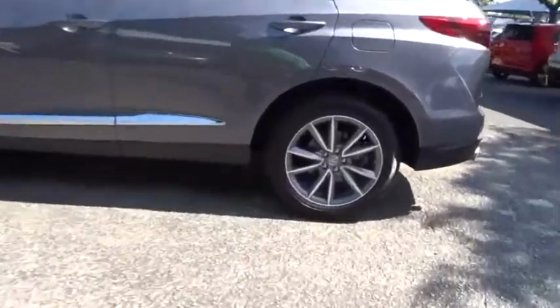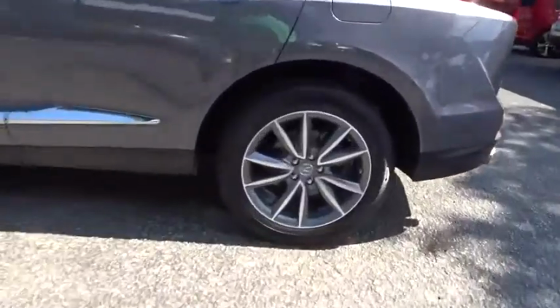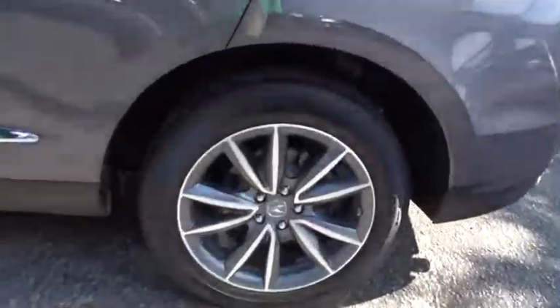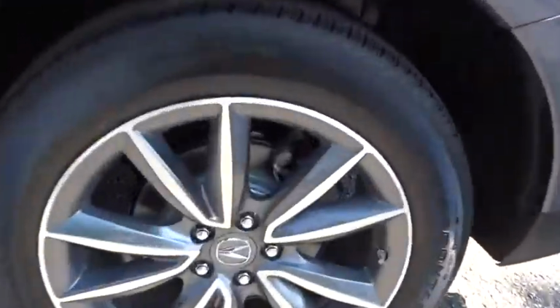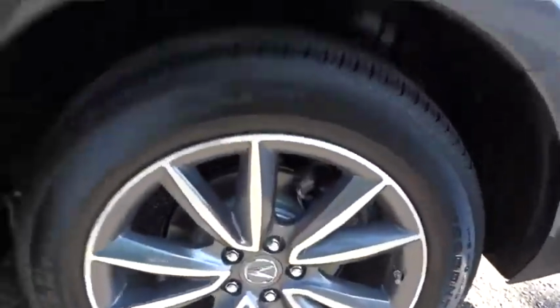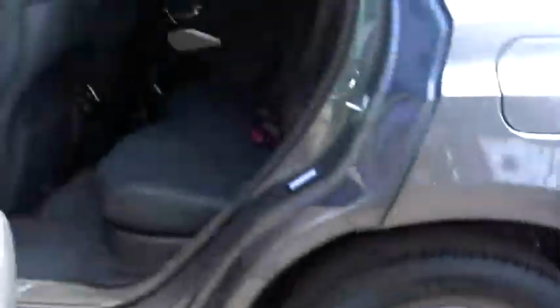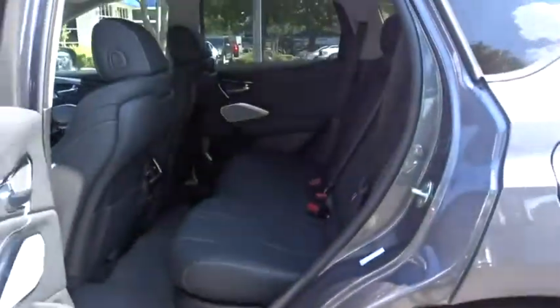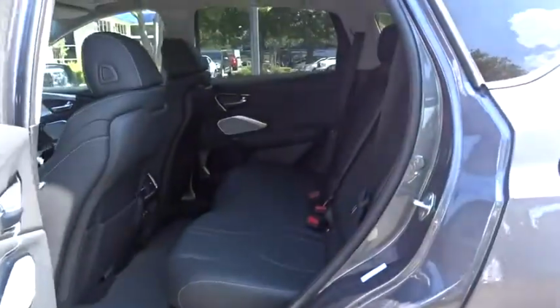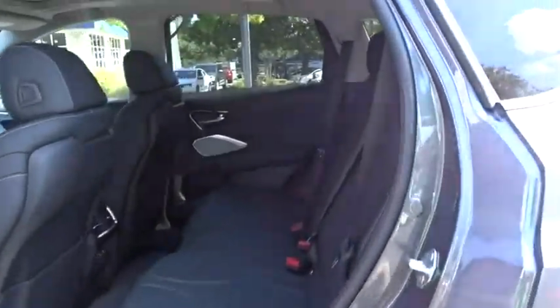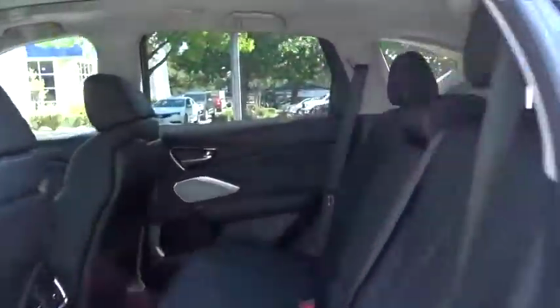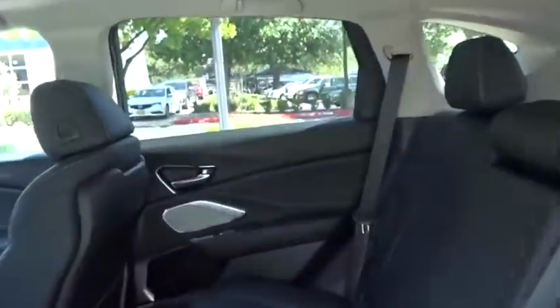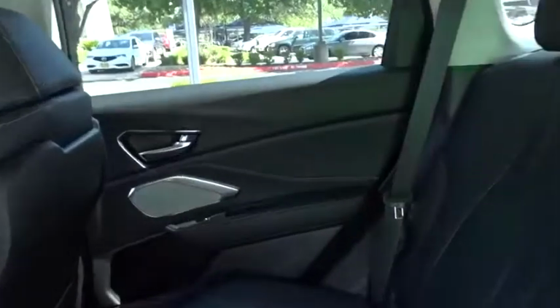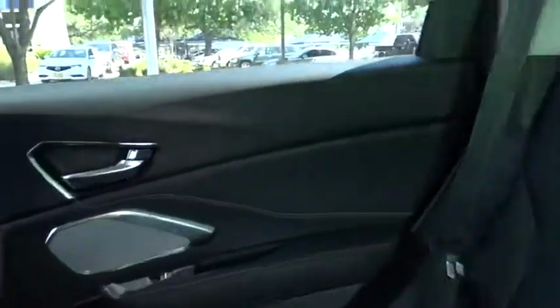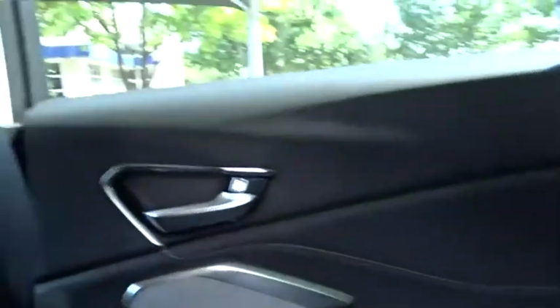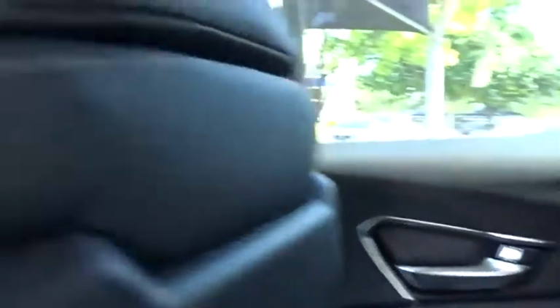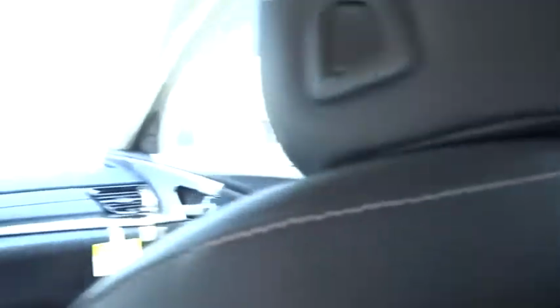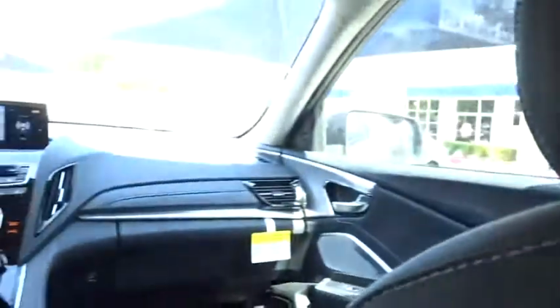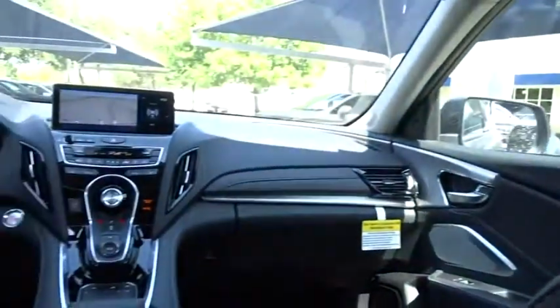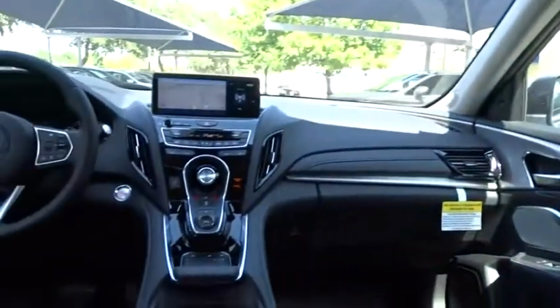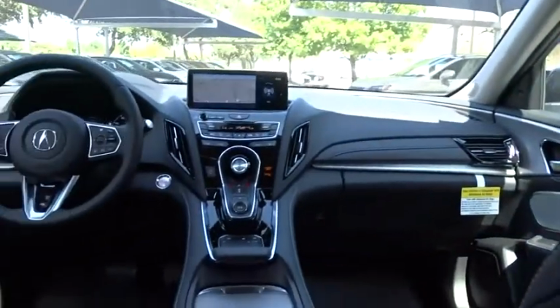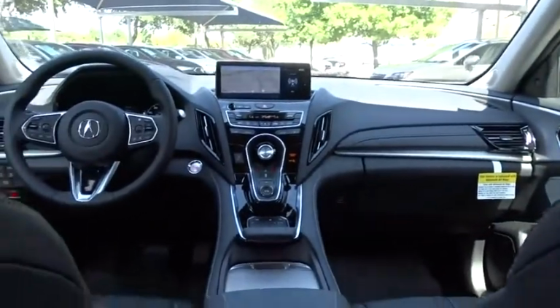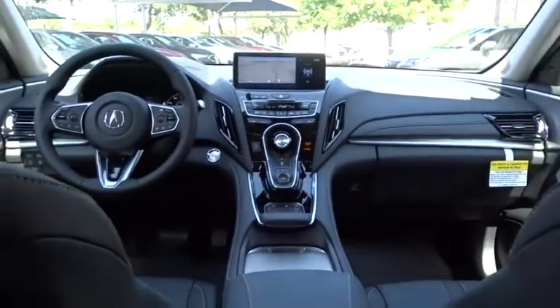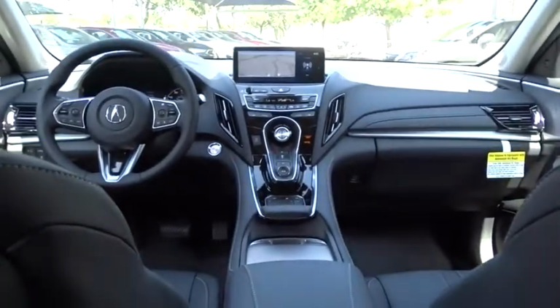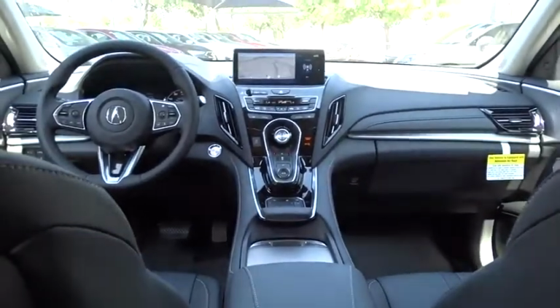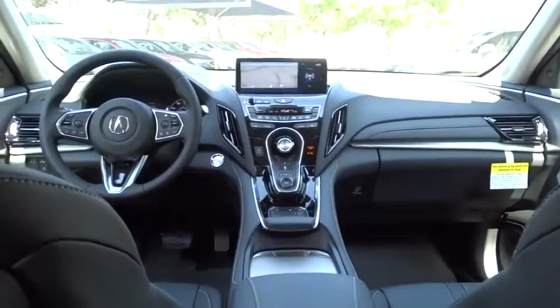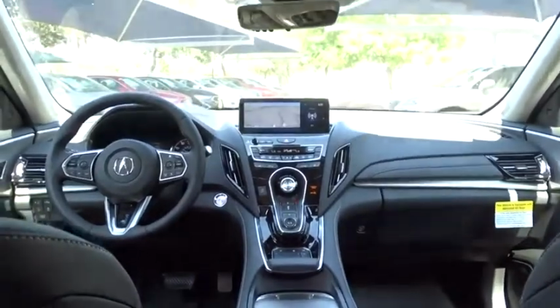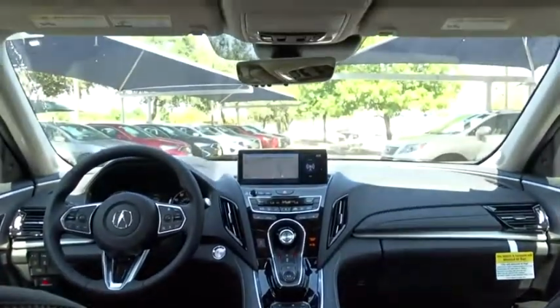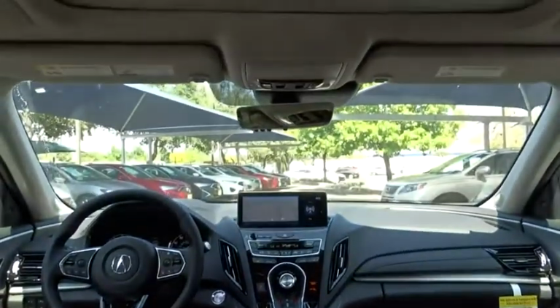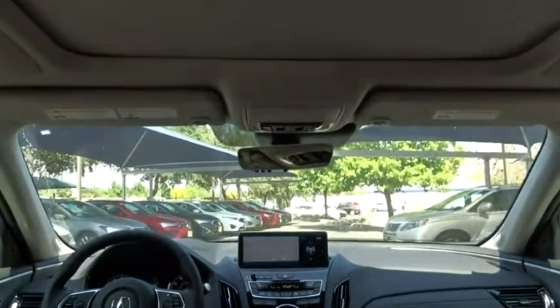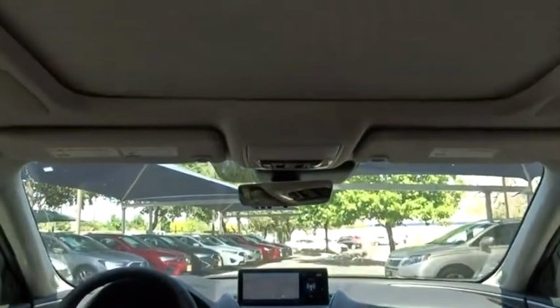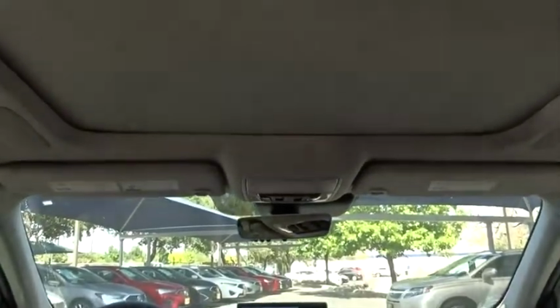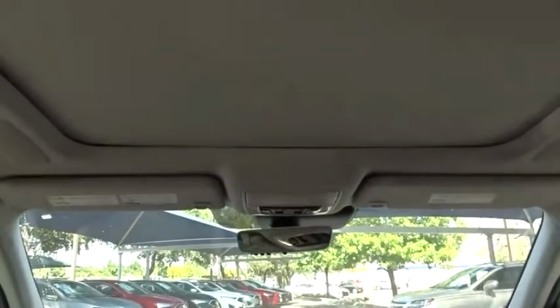Backup camera, anti-lock braking system, power liftgate, navigation system, steering wheel audio controls, keyless entry, traction control, stability control, lane departure warning, power passenger seat, Bluetooth.